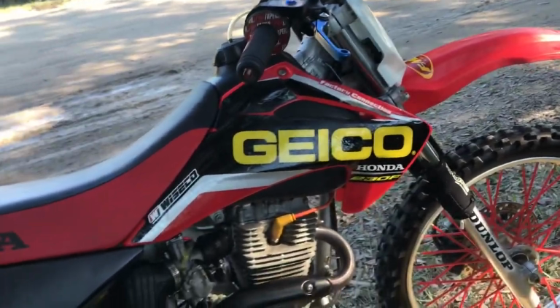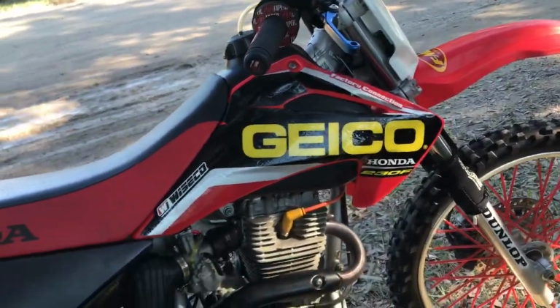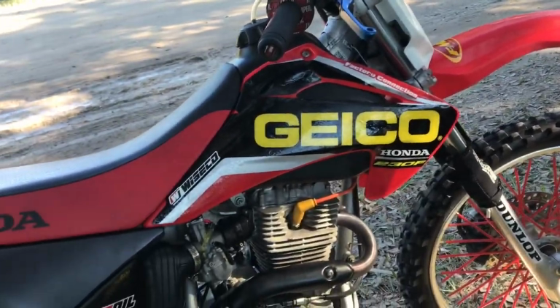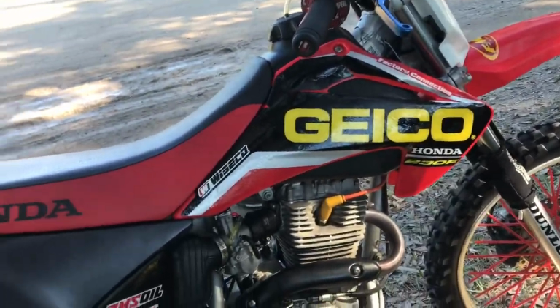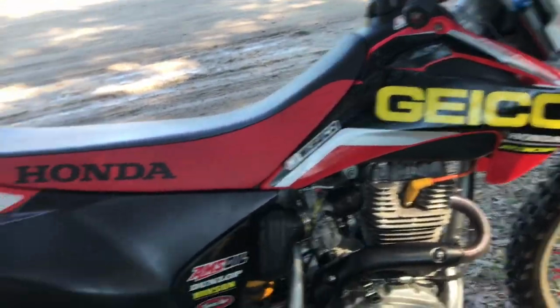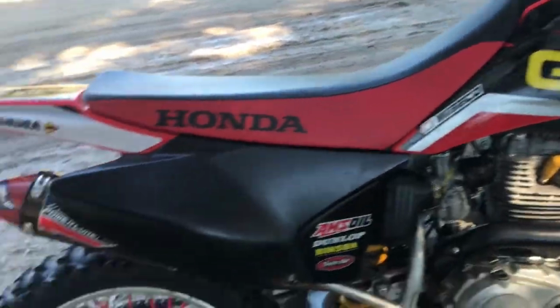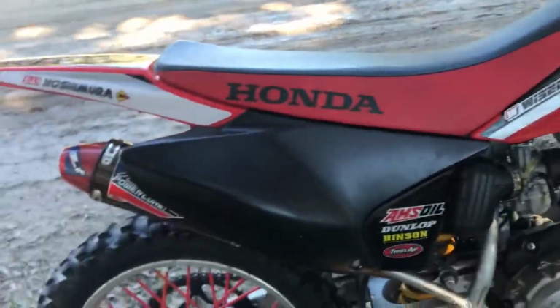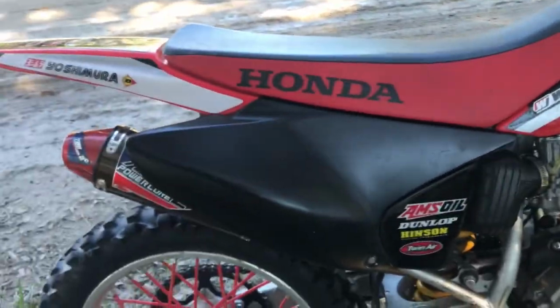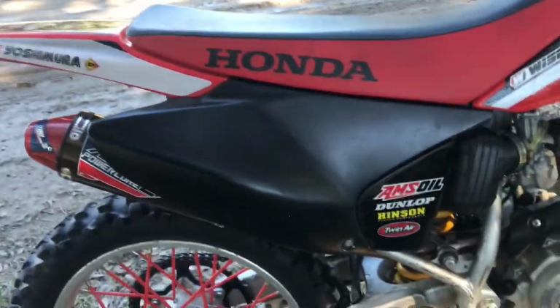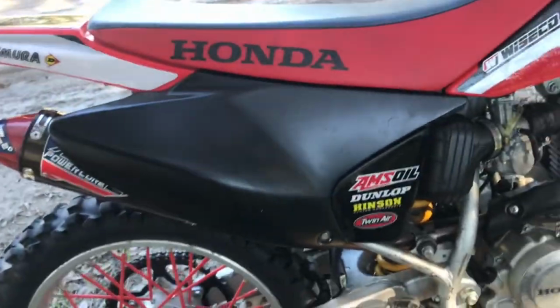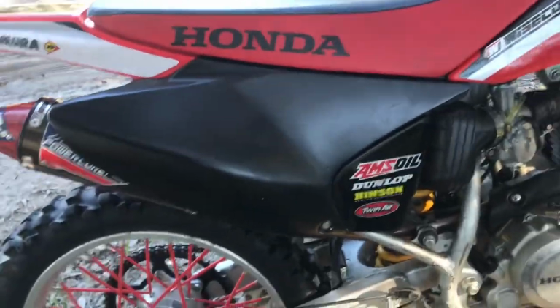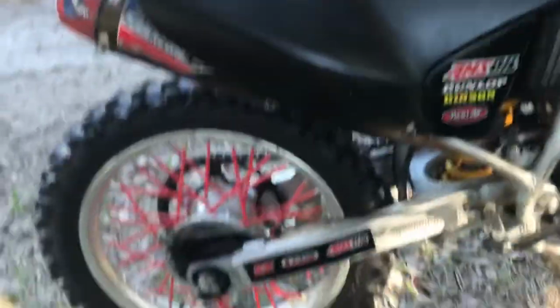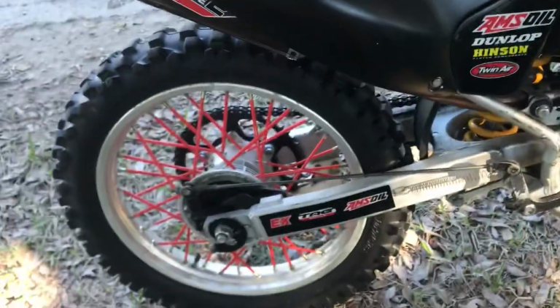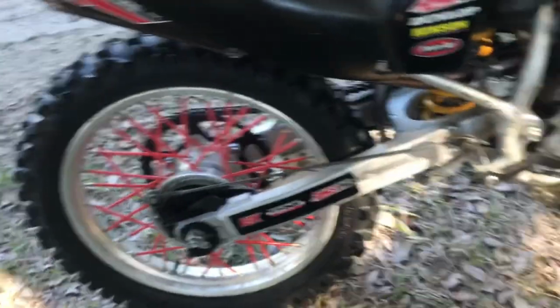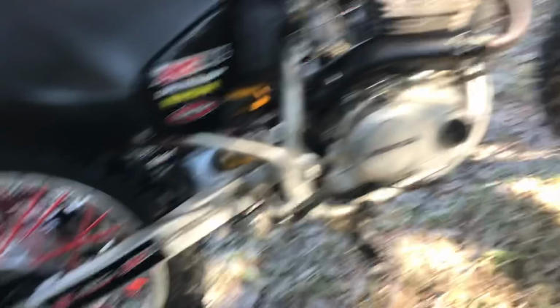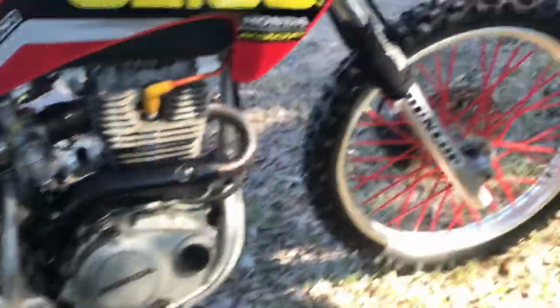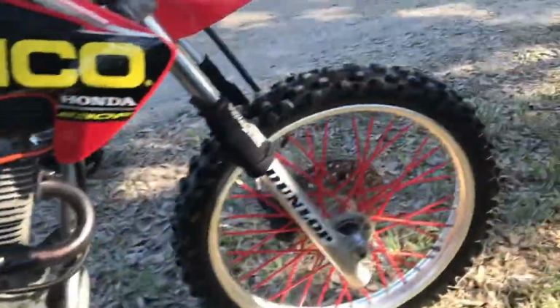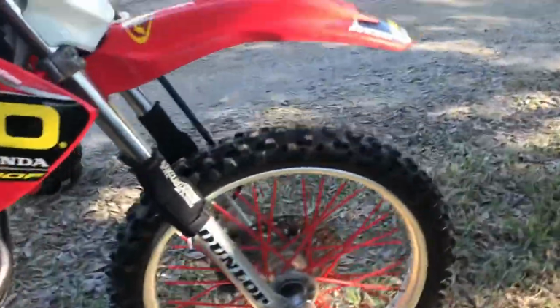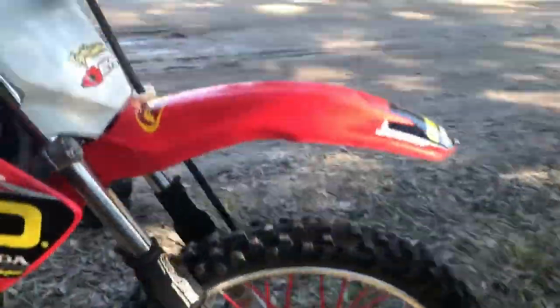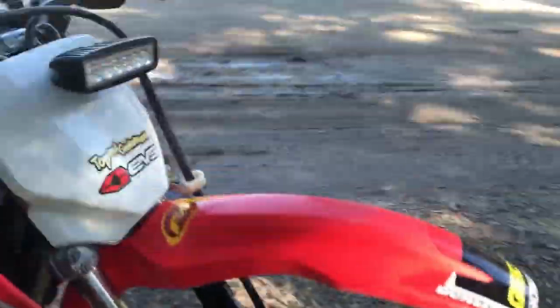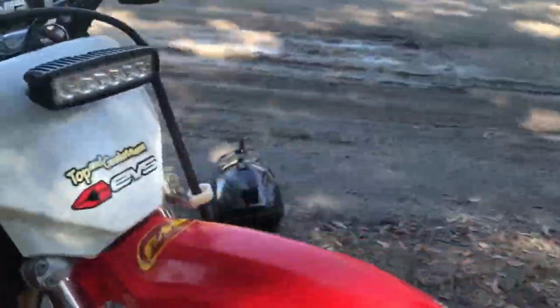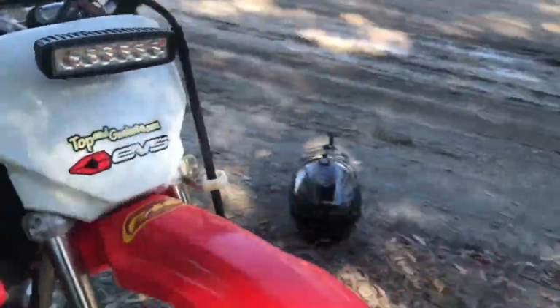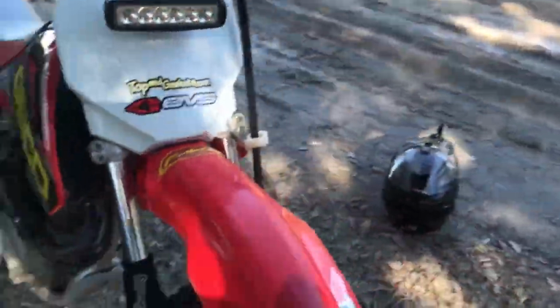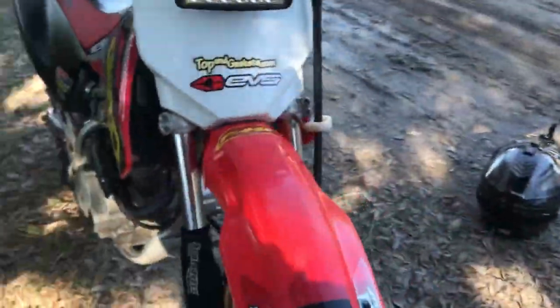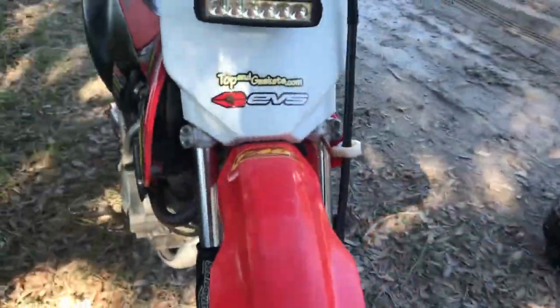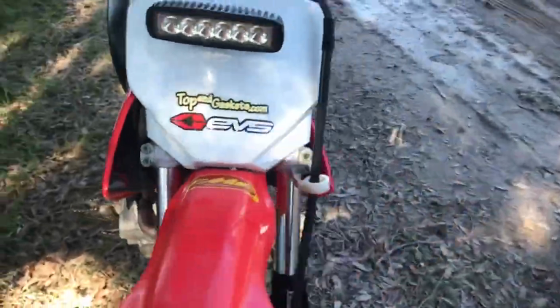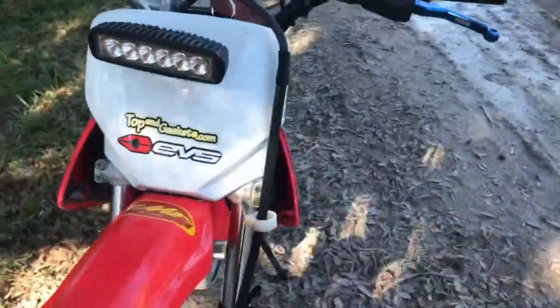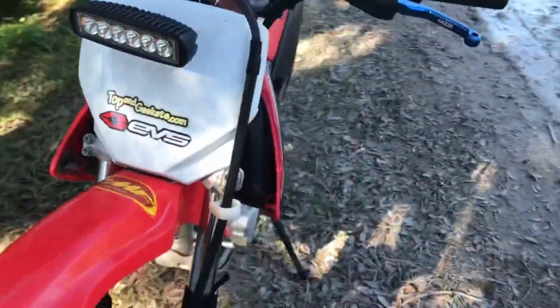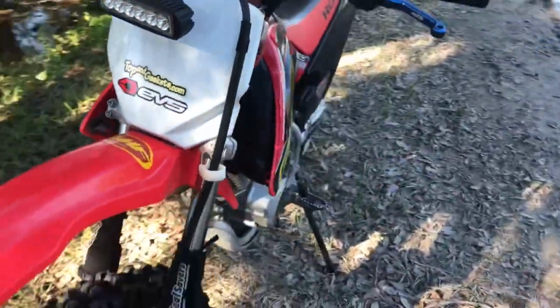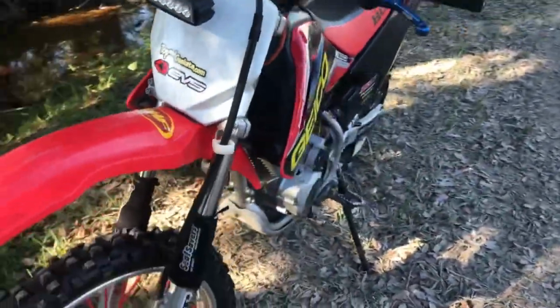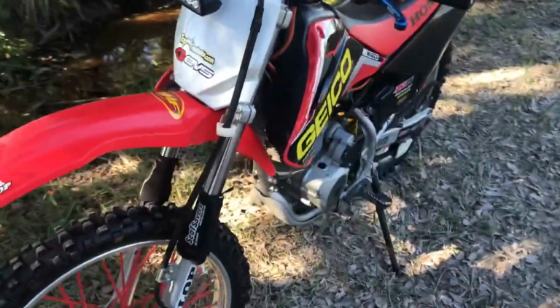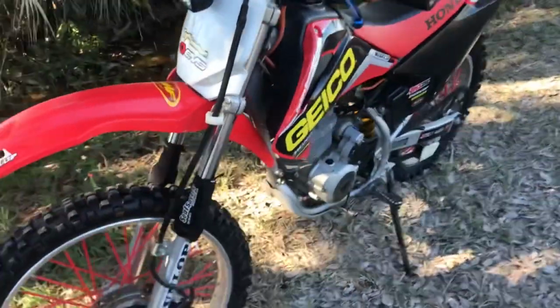The rest of the stuff is just cosmetic. I got the nice Geico graphics, got black fairings, spoke covers, all that good stuff. It's pretty nice.